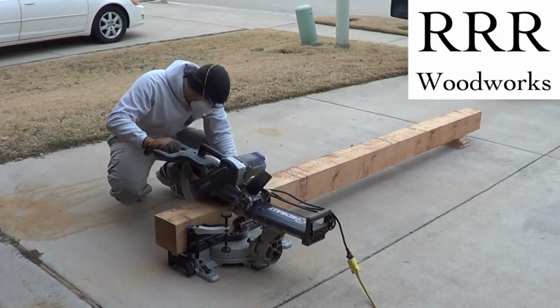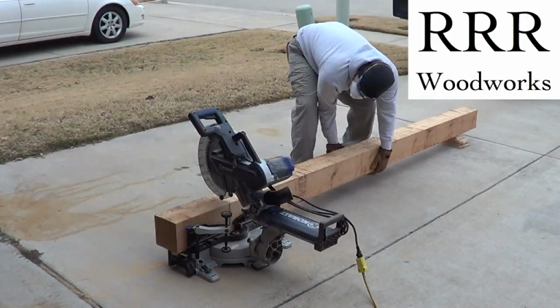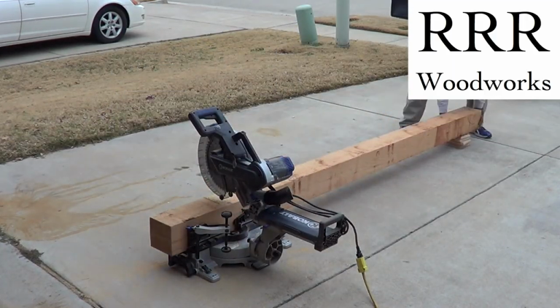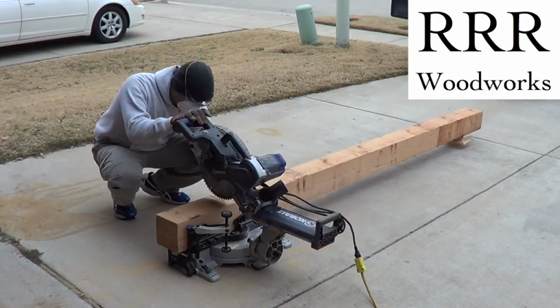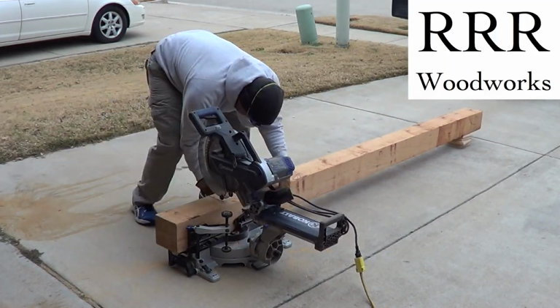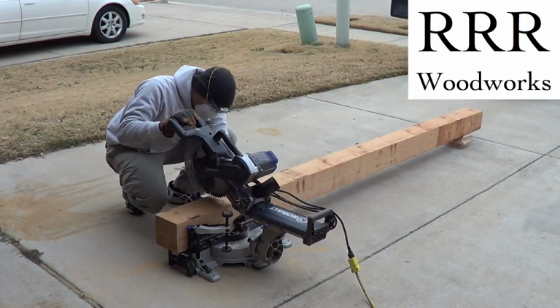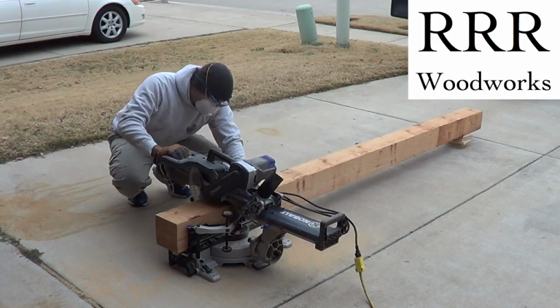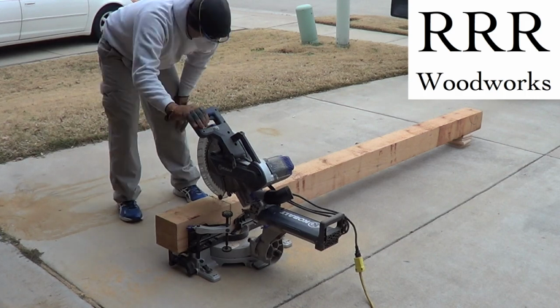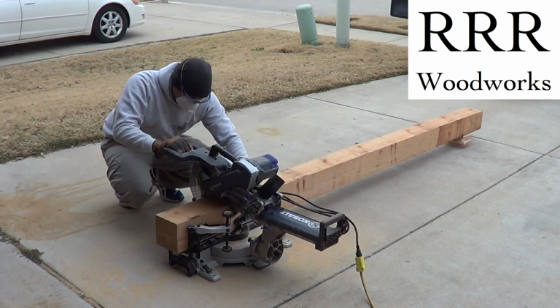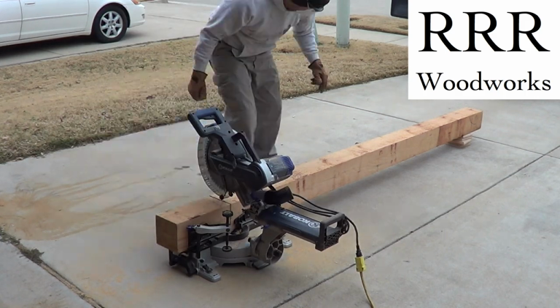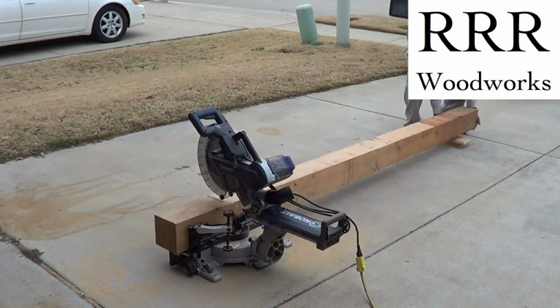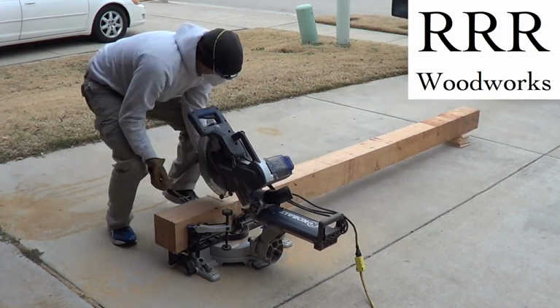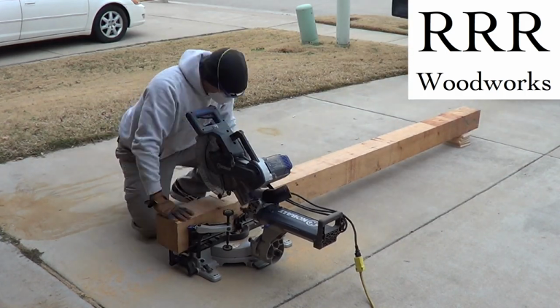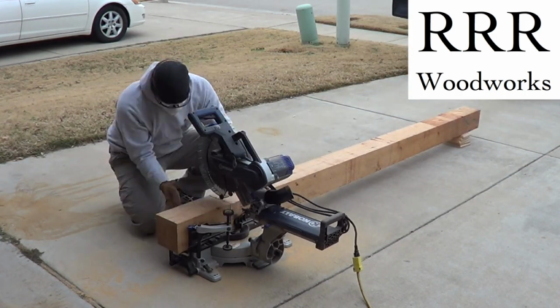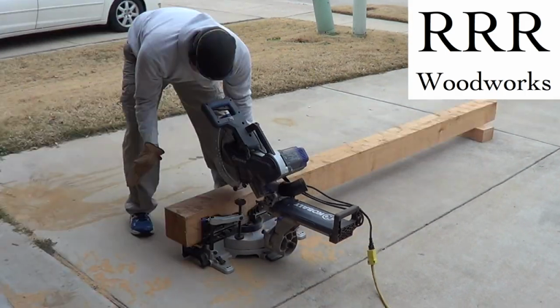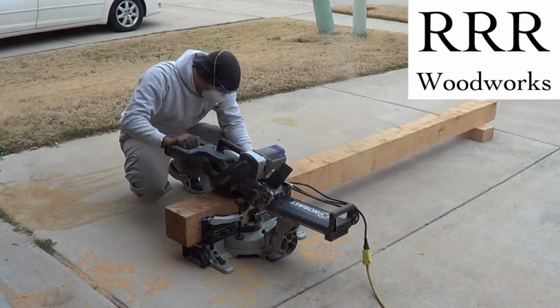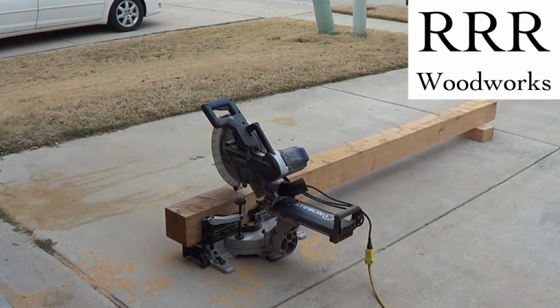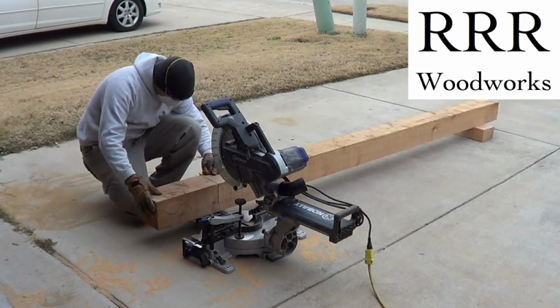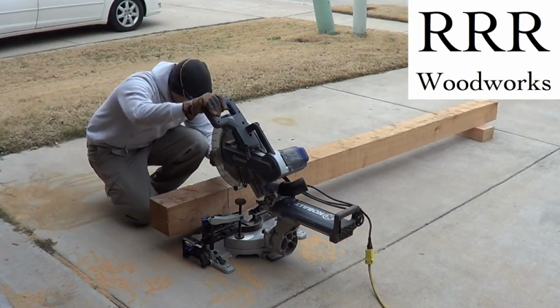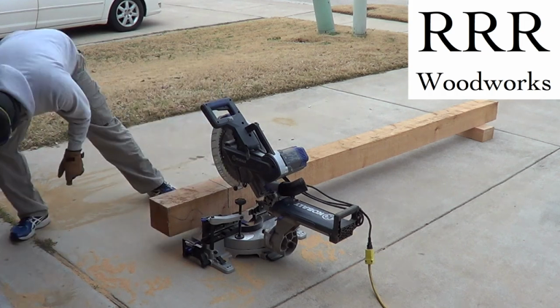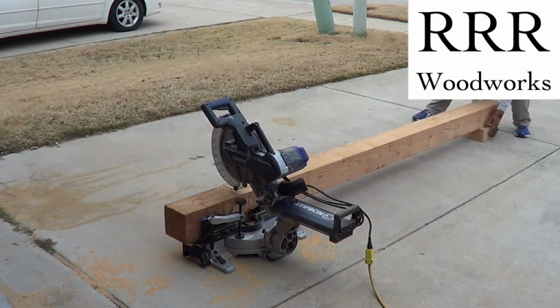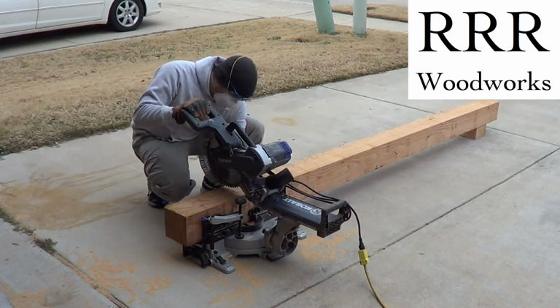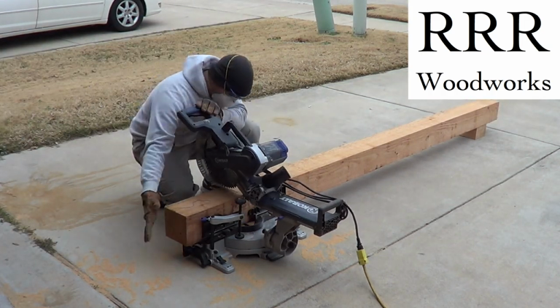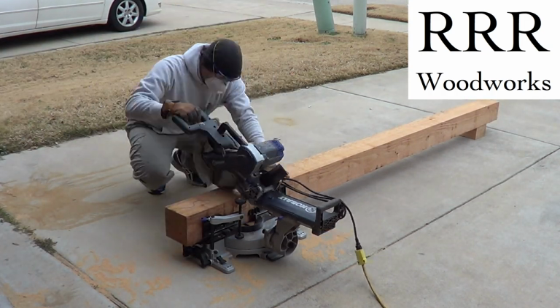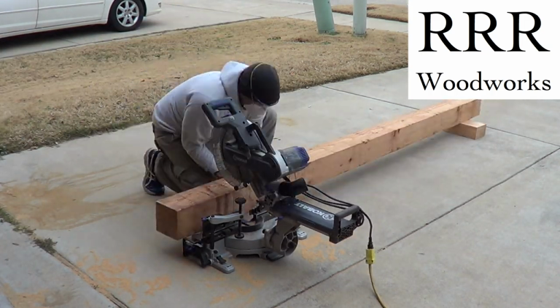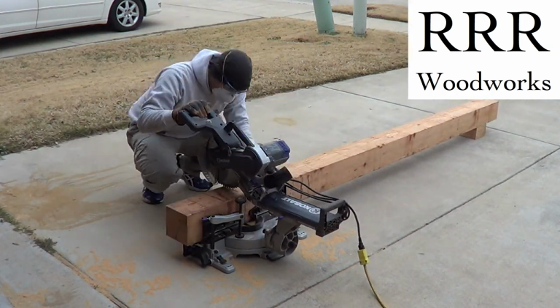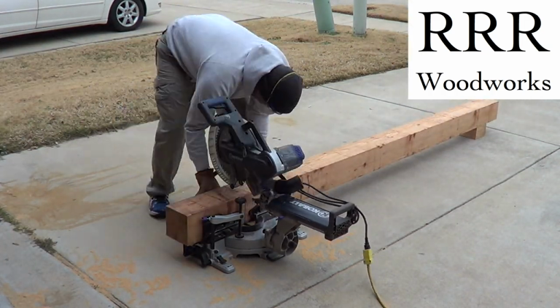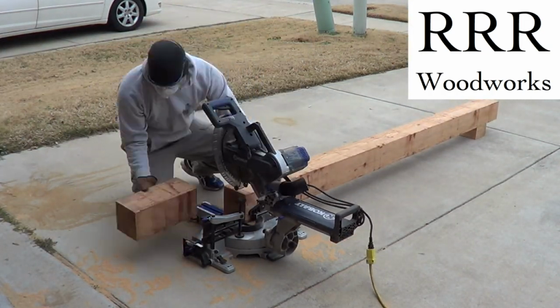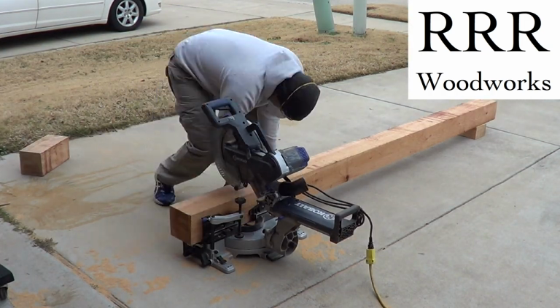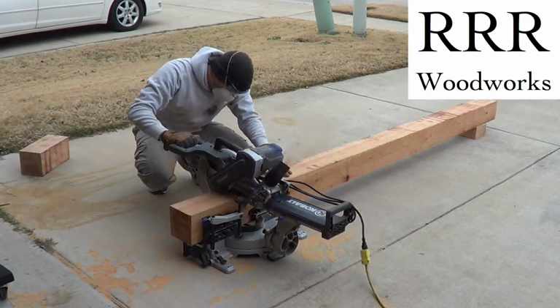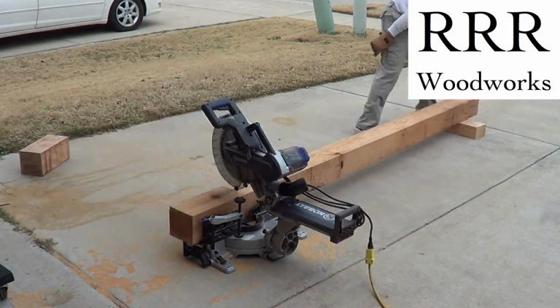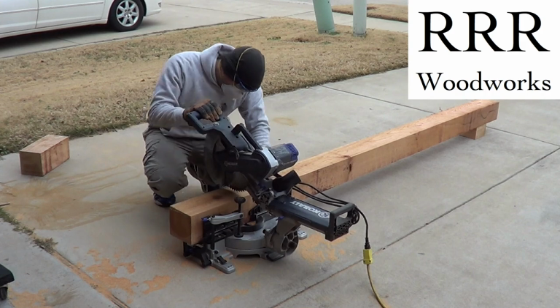The first step is to cut the posts down to exactly 9 feet tall. Even with a 12-inch sliding miter saw, I couldn't cut all the way through that 6-inch post, so I had to rotate it a couple times to get all the way through.